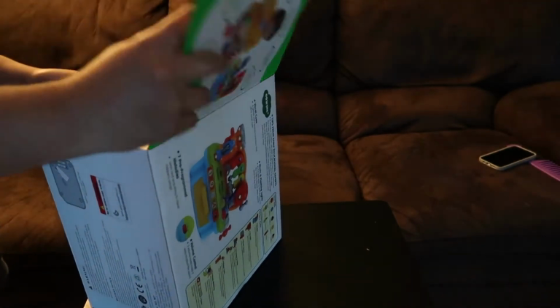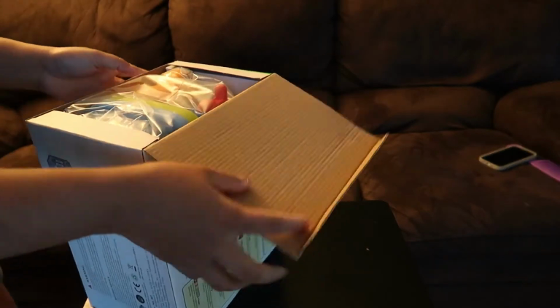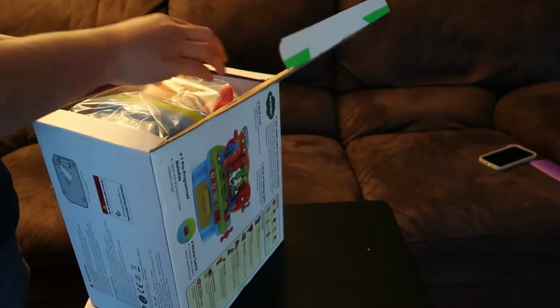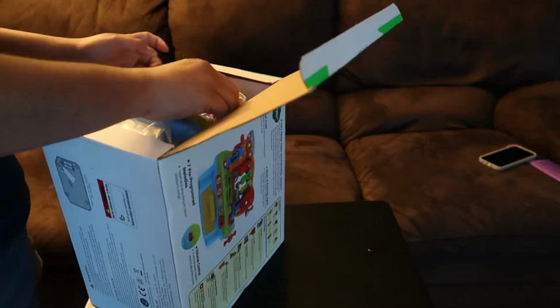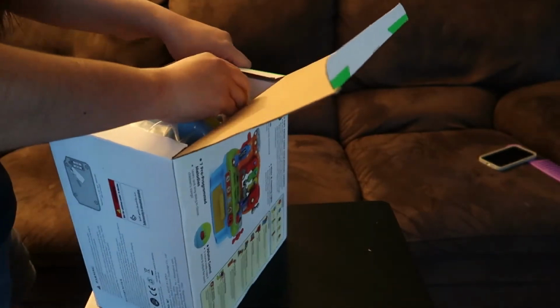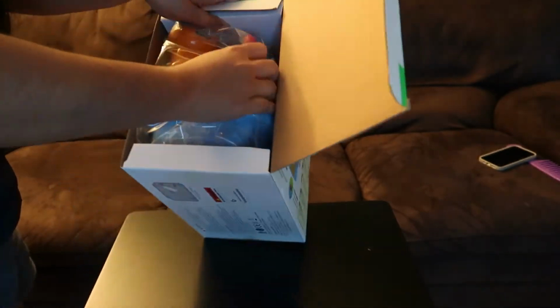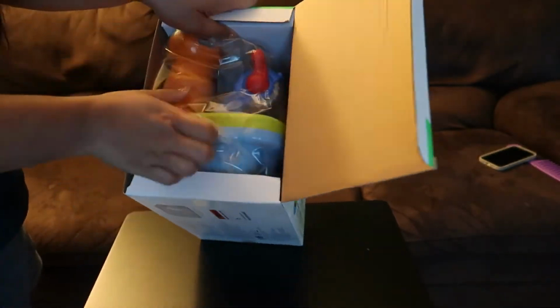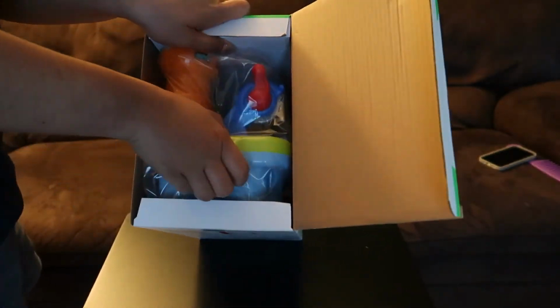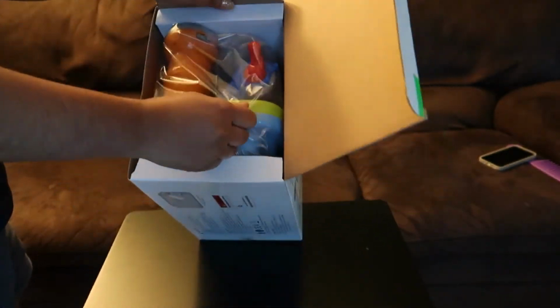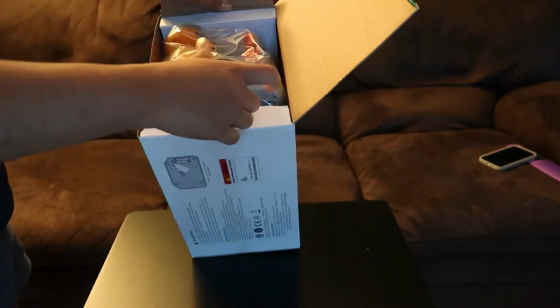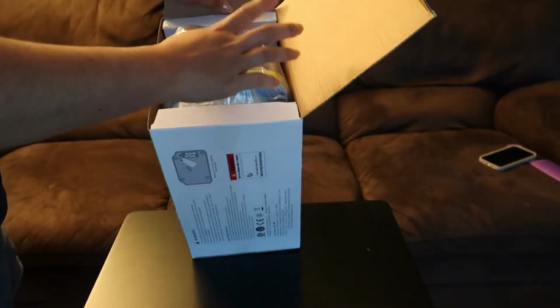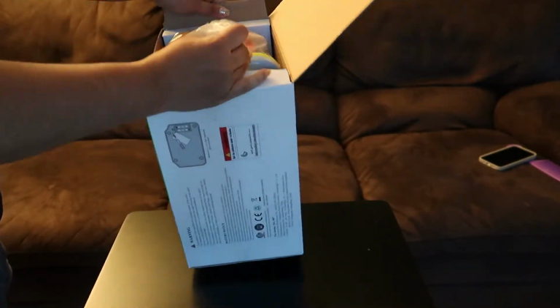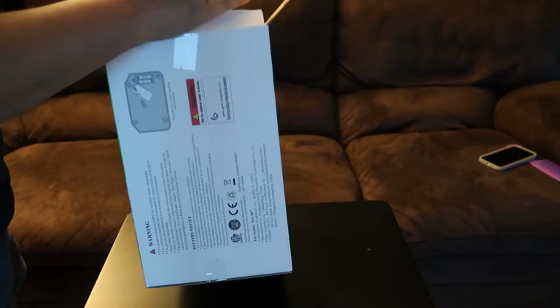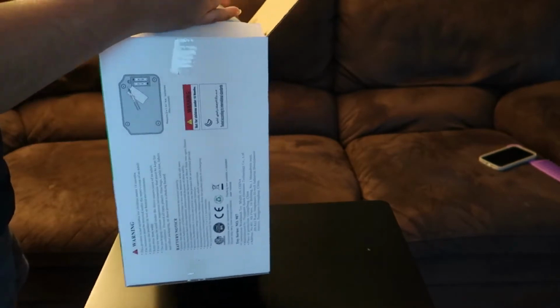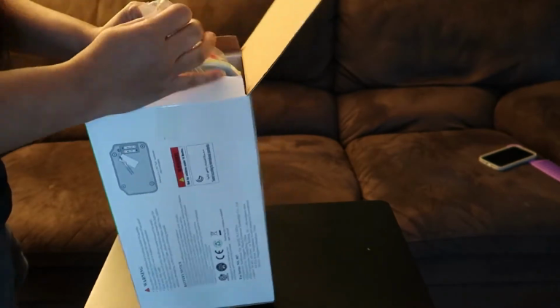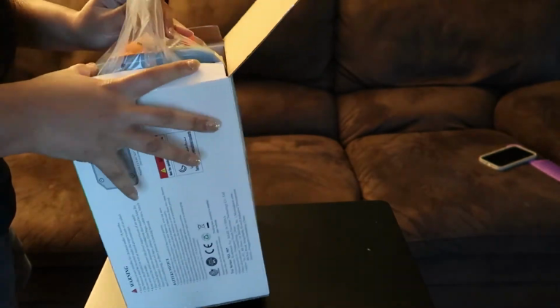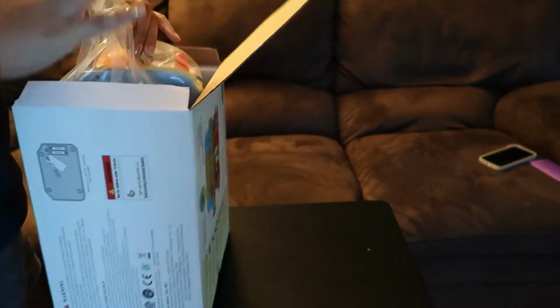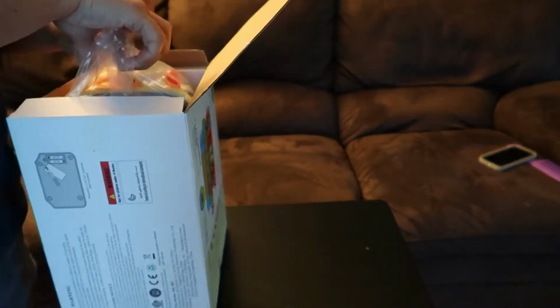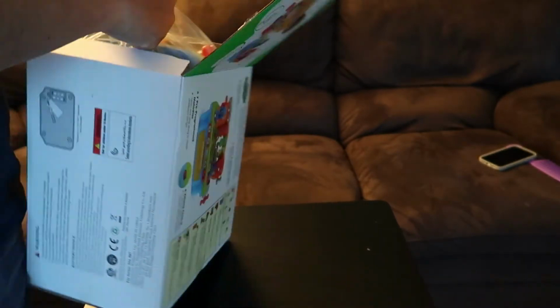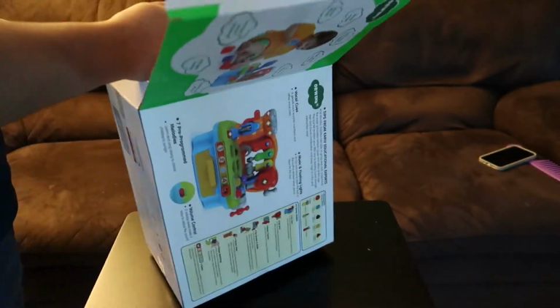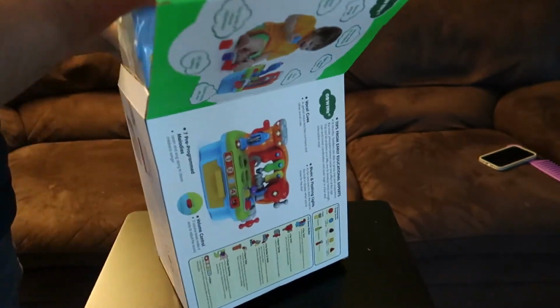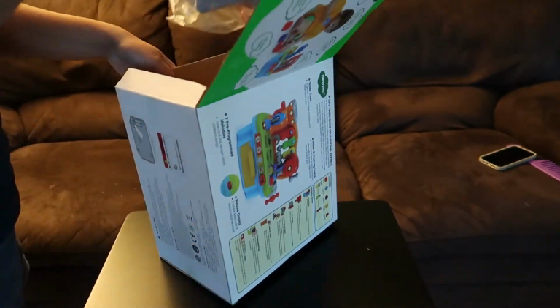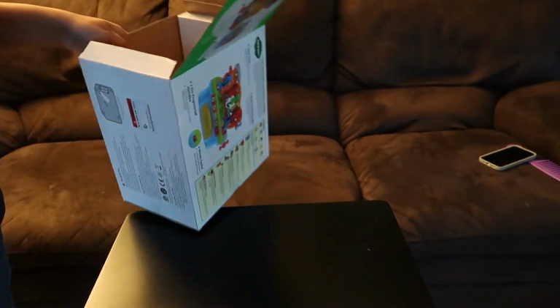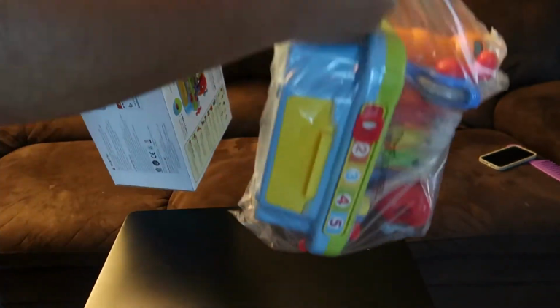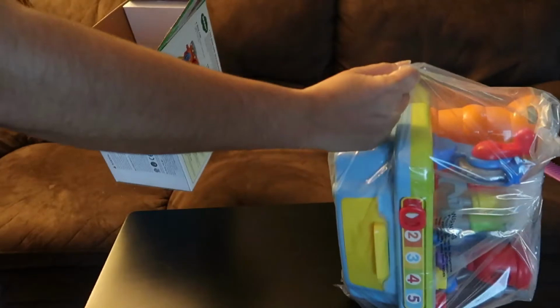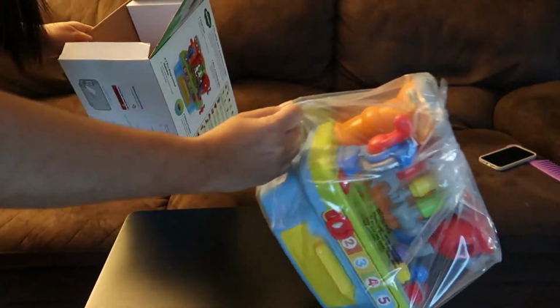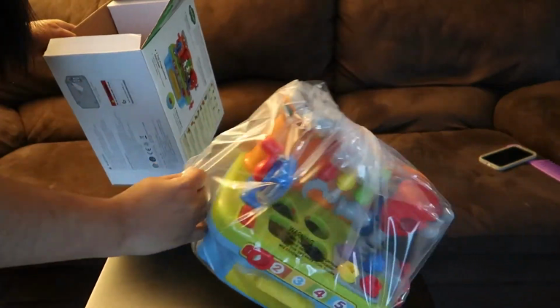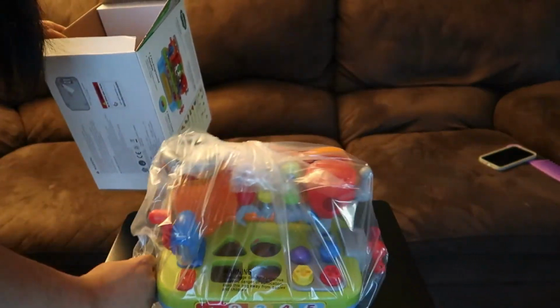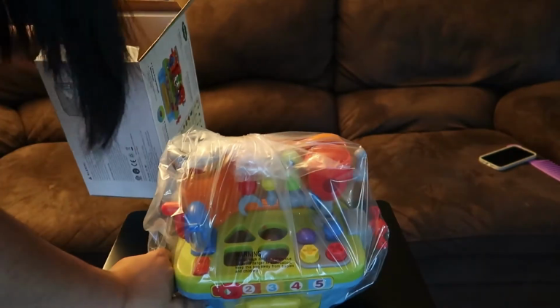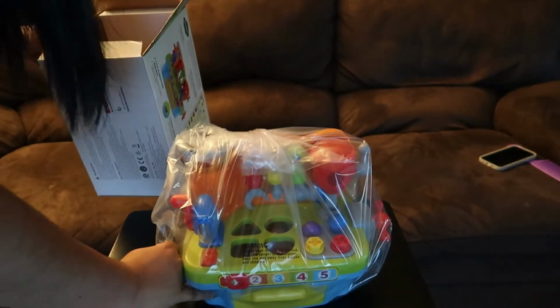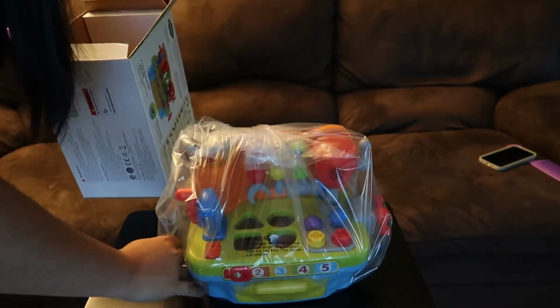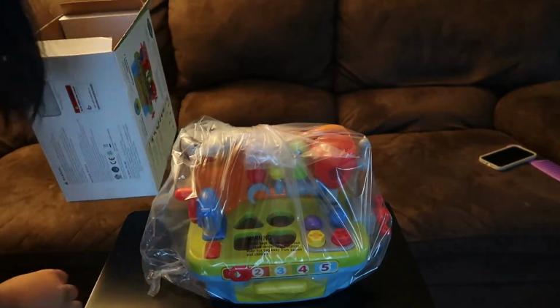Alright, here's the toy — it is wrapped in plastic. It's really cute.